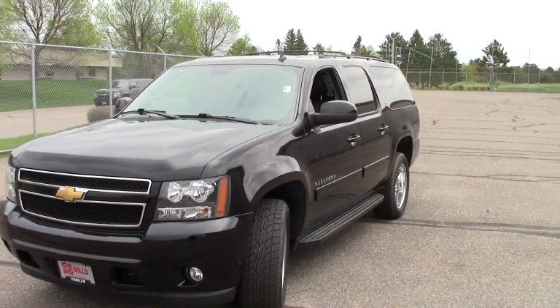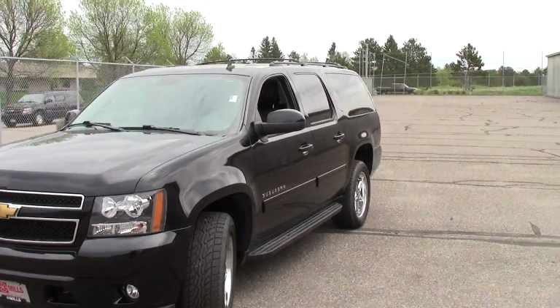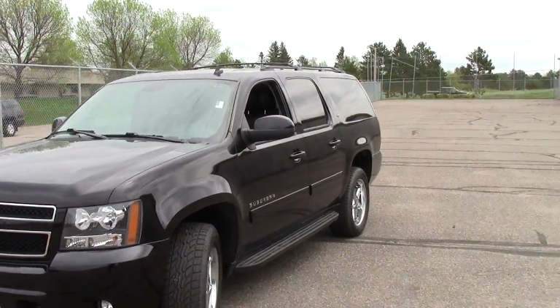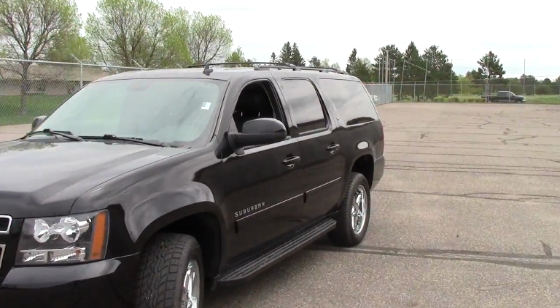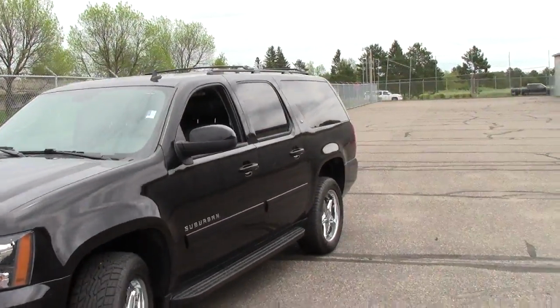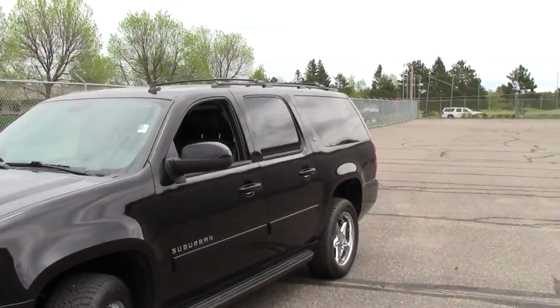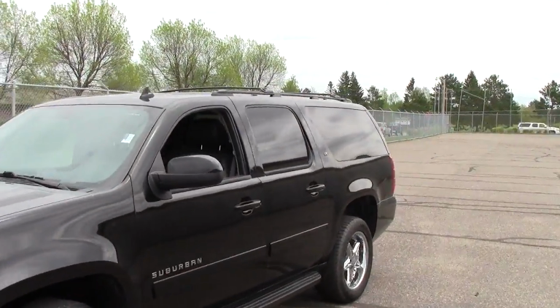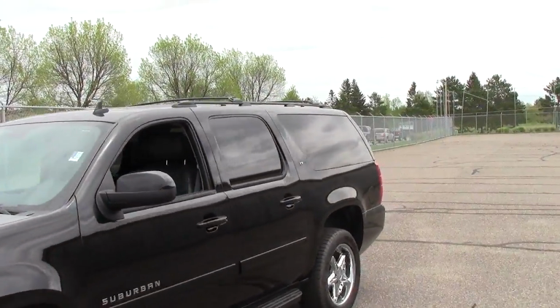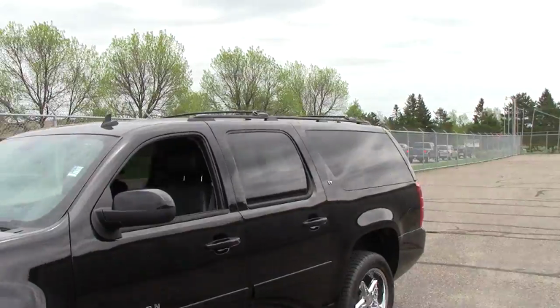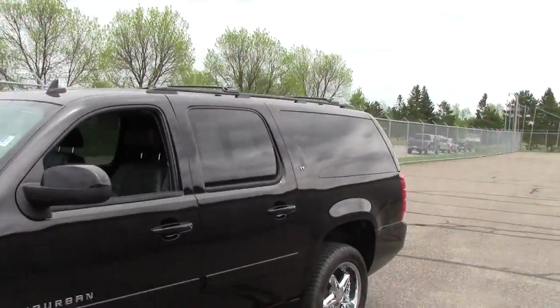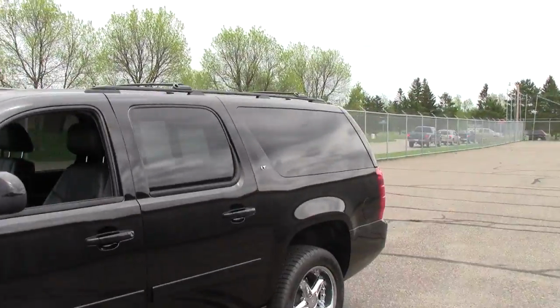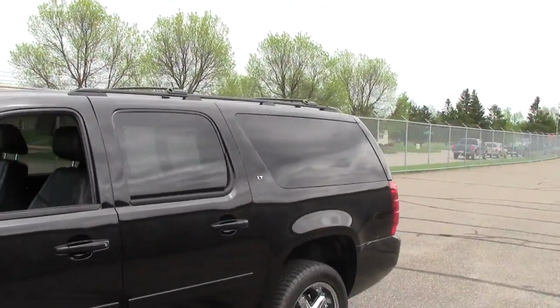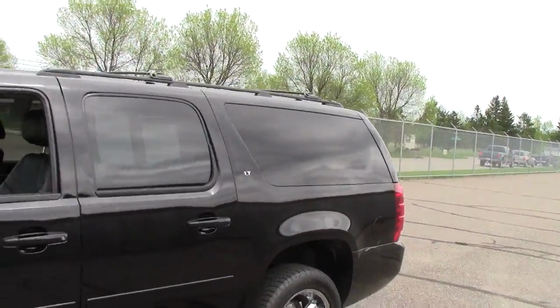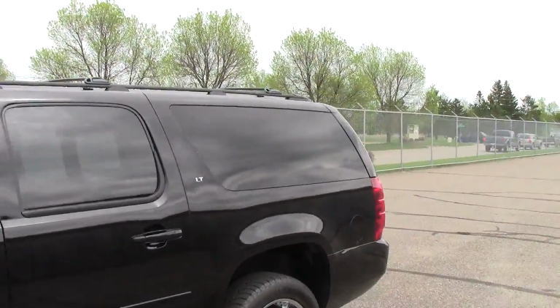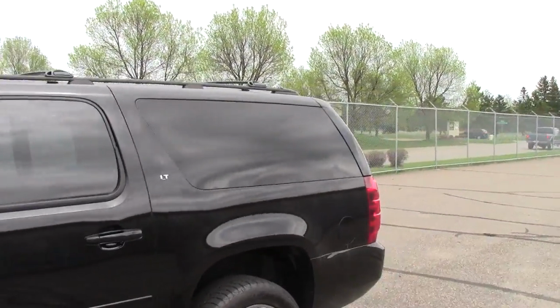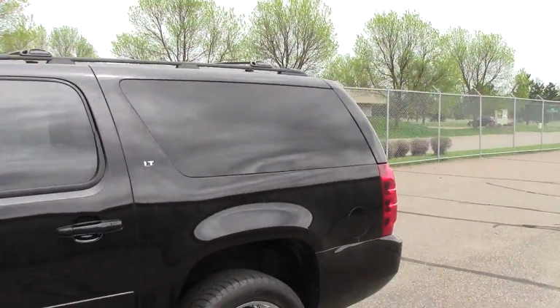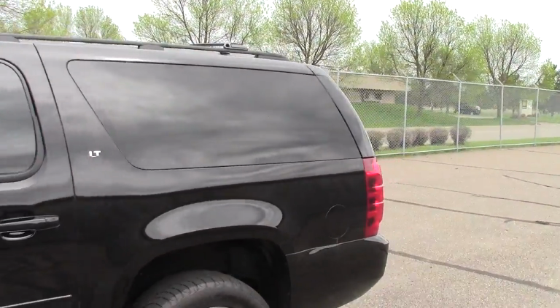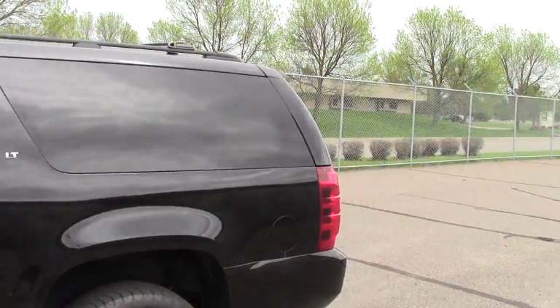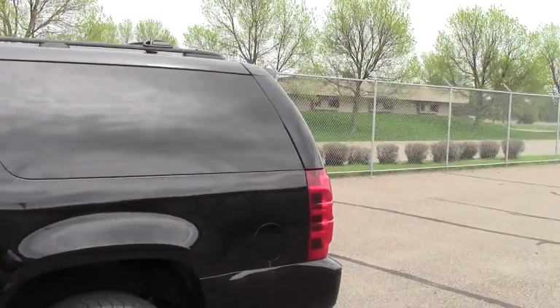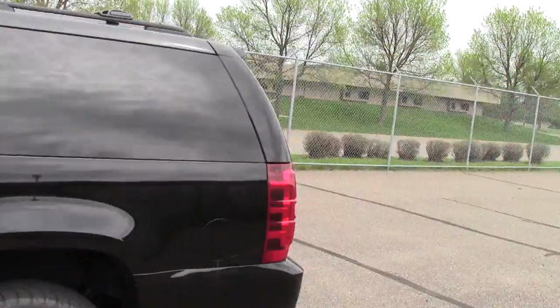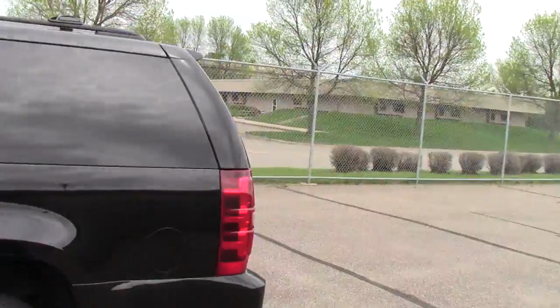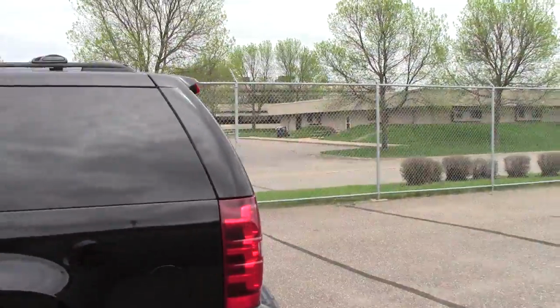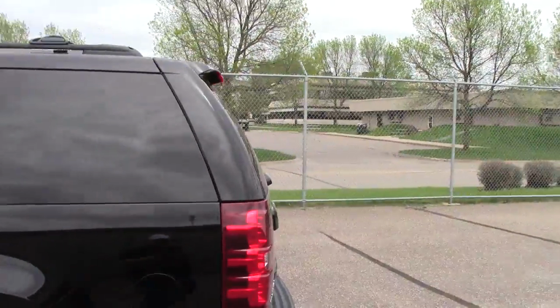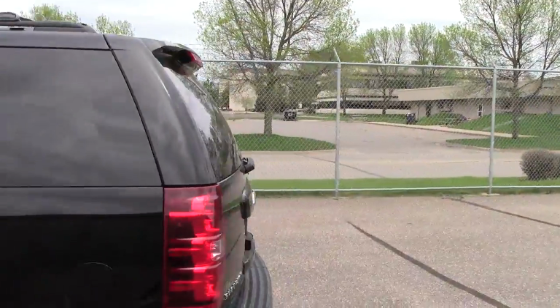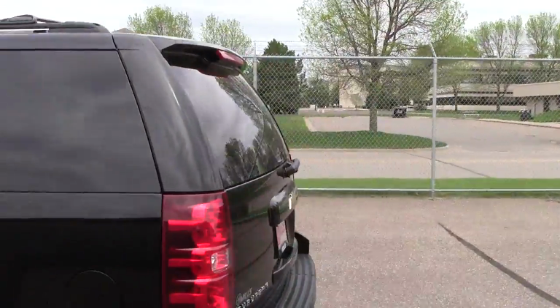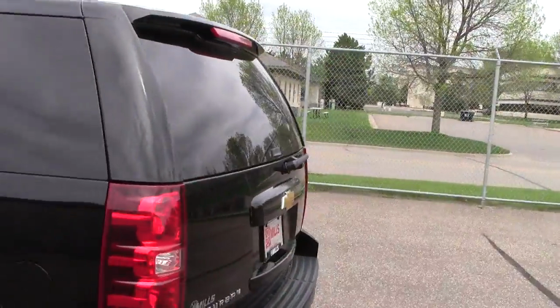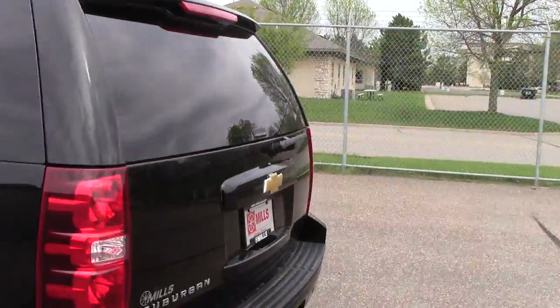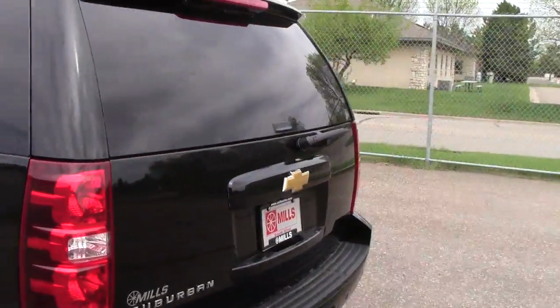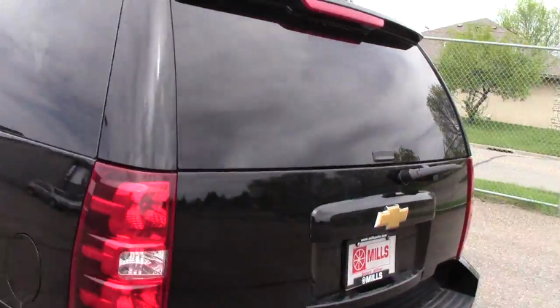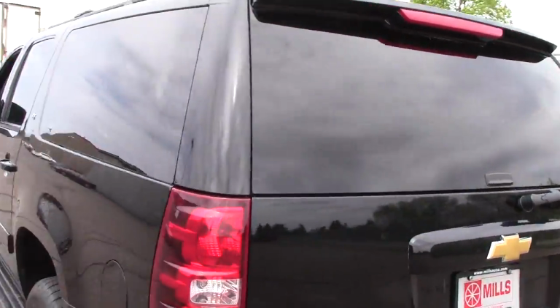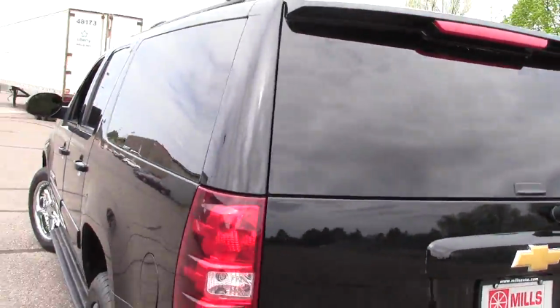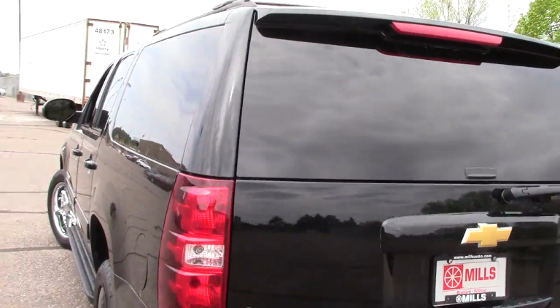Folks, it's a 2013 Chevy Suburban. Stock number is 2U130-060. And this thing has got way, way too many features for me to be listing on a short two, three minute video here.